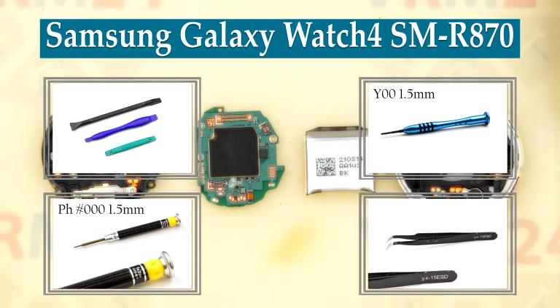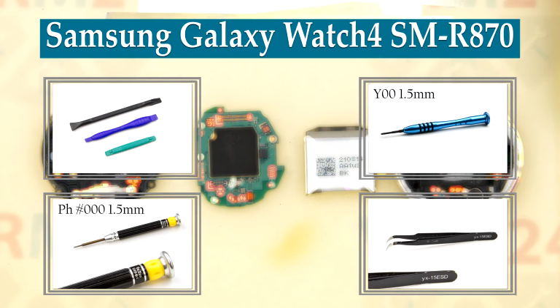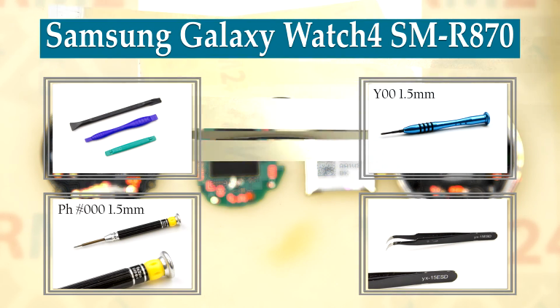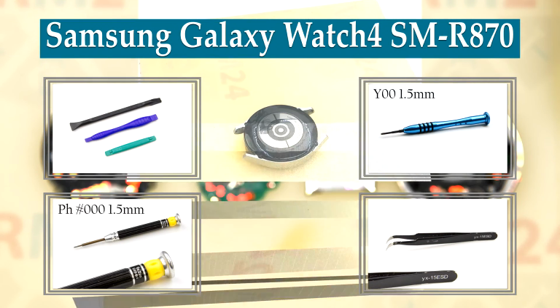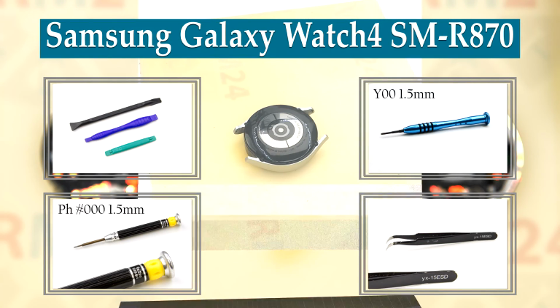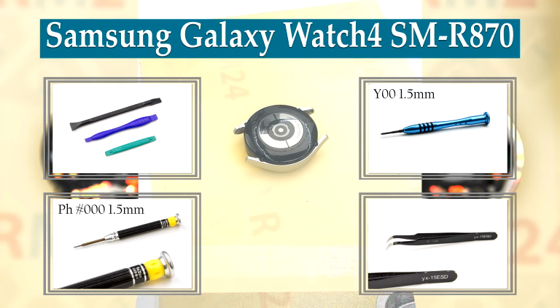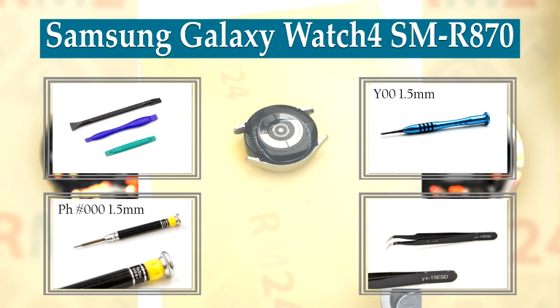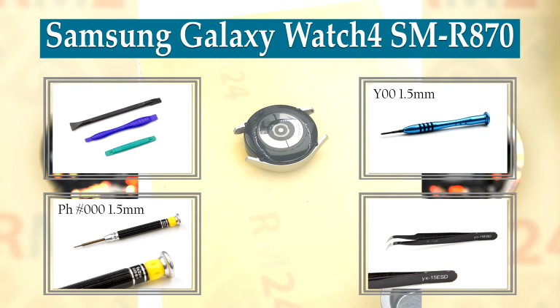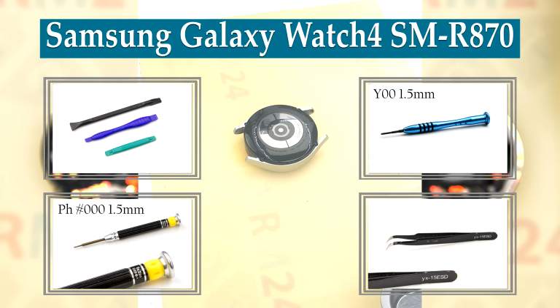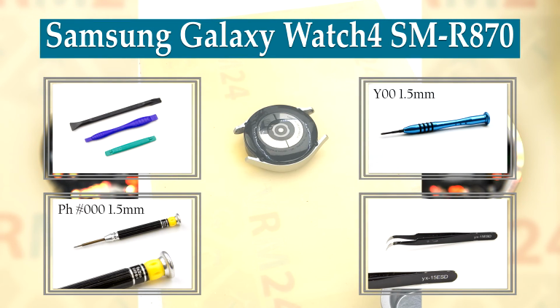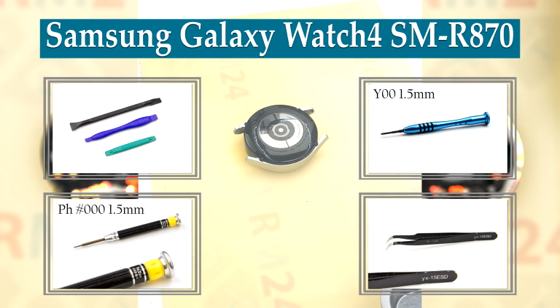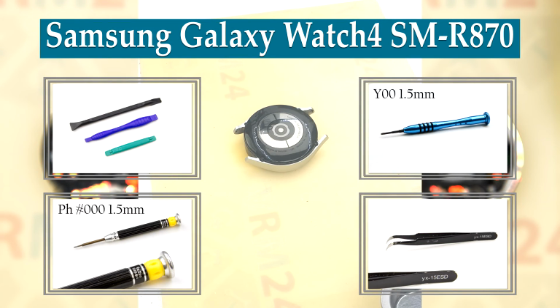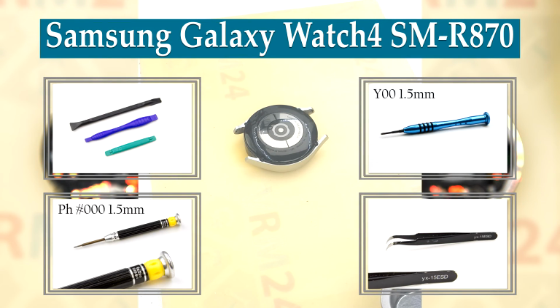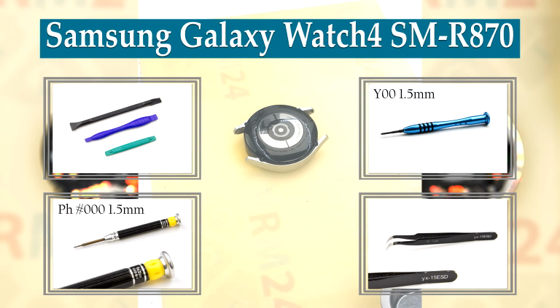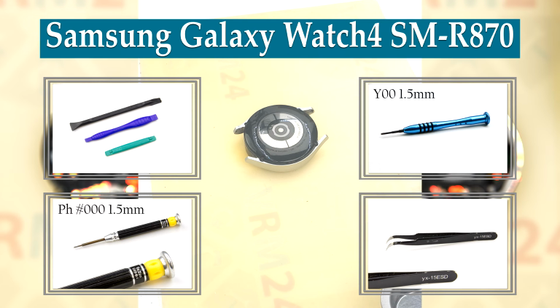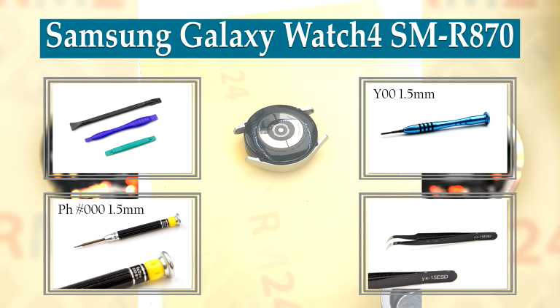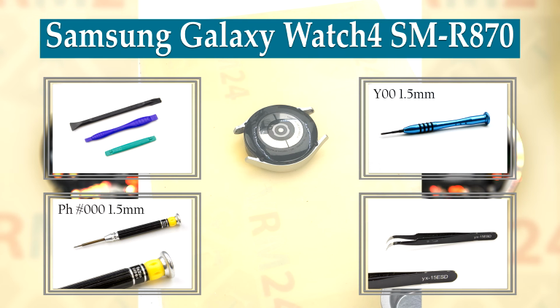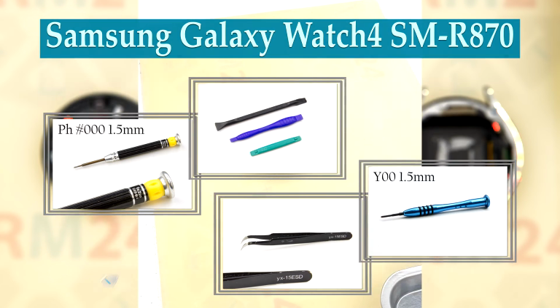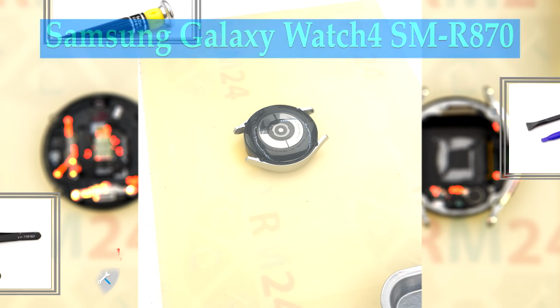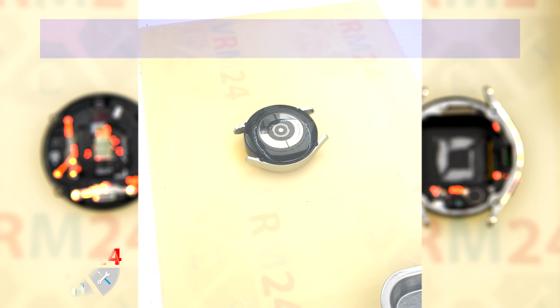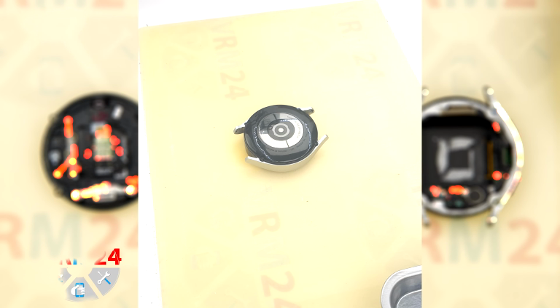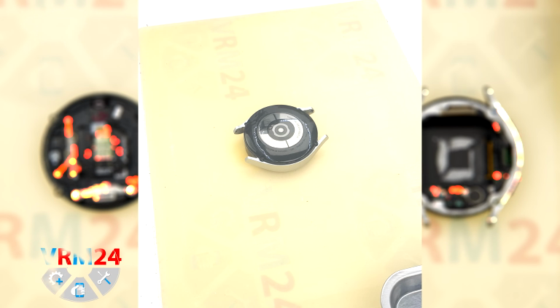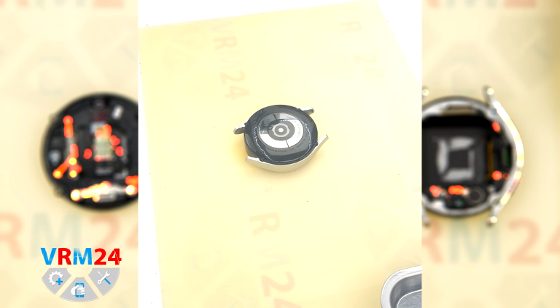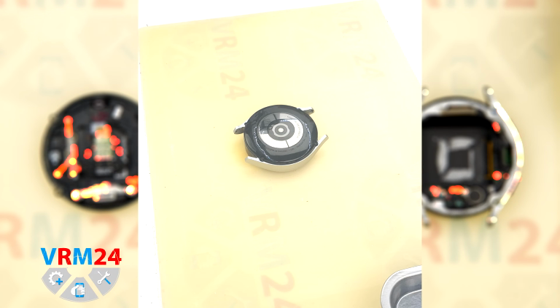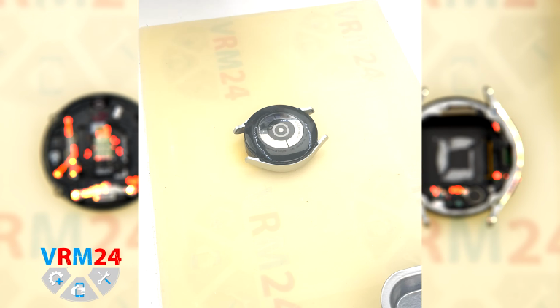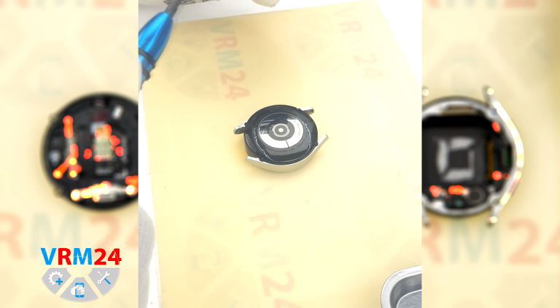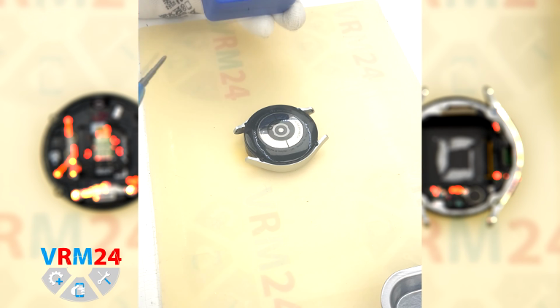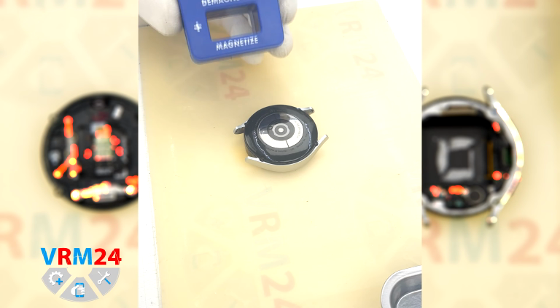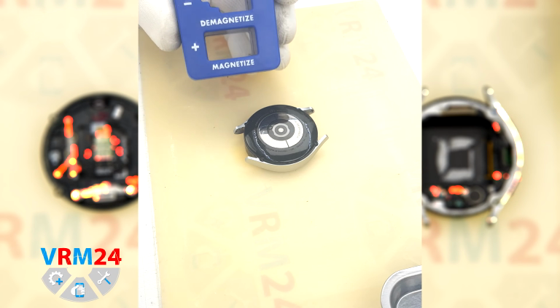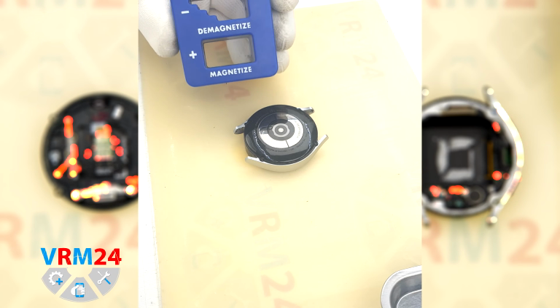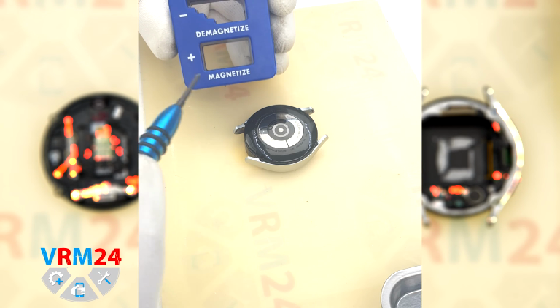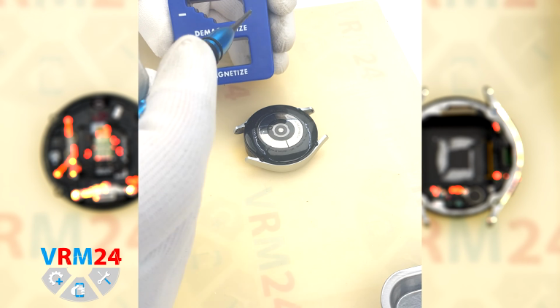Hi guys, you are on variantod4.com and today we are going to assemble Samsung Galaxy Watch 4.